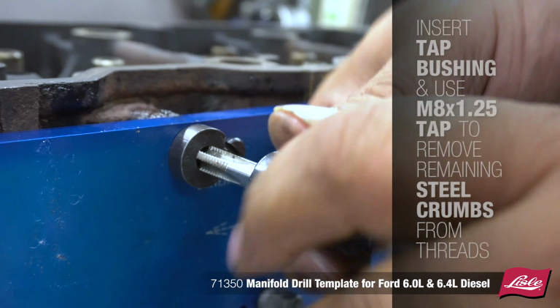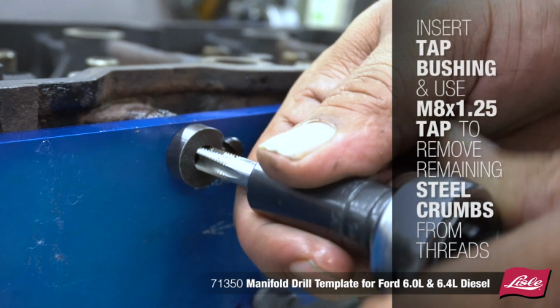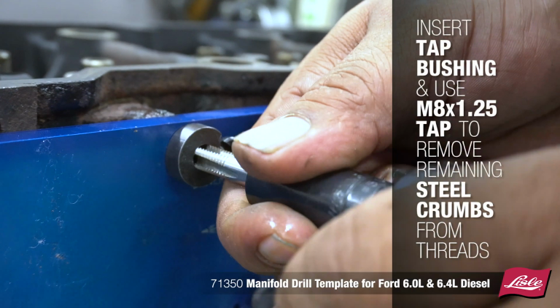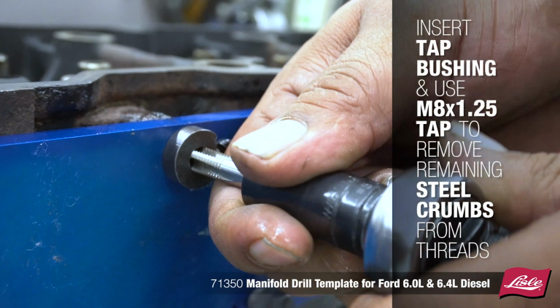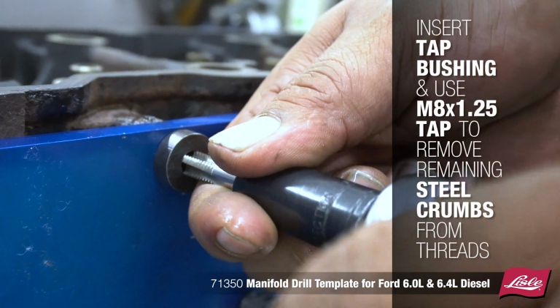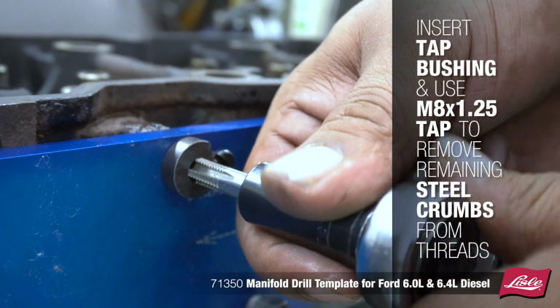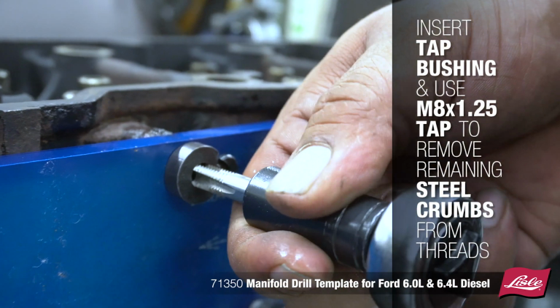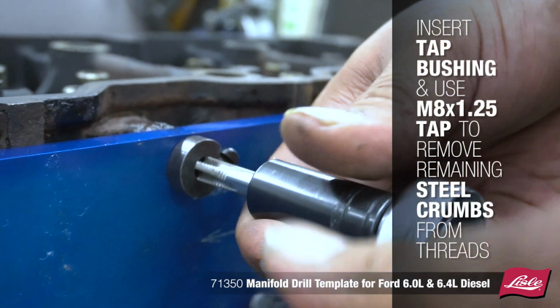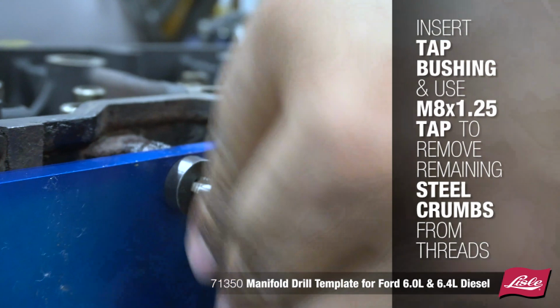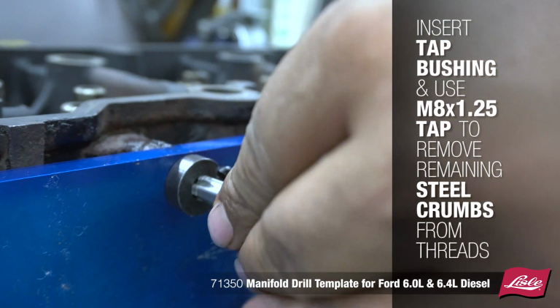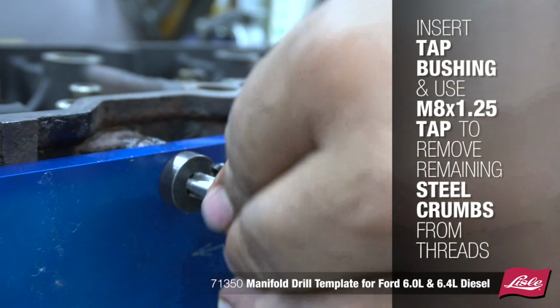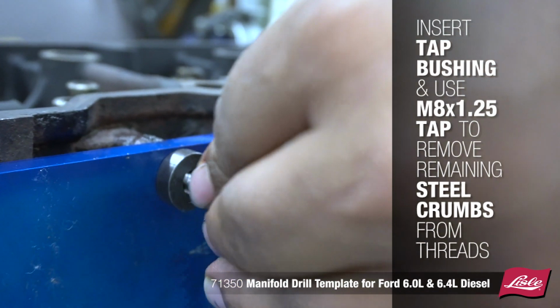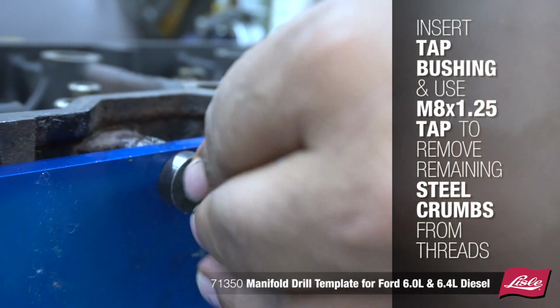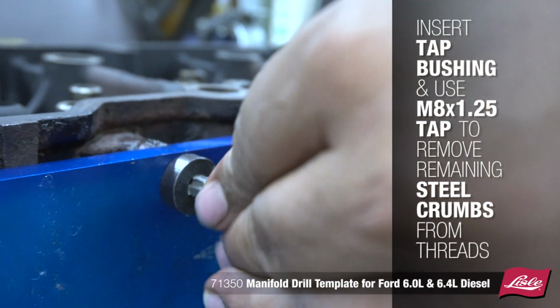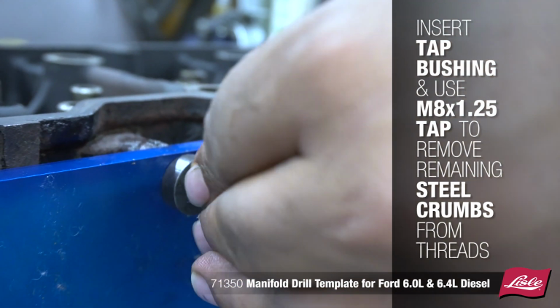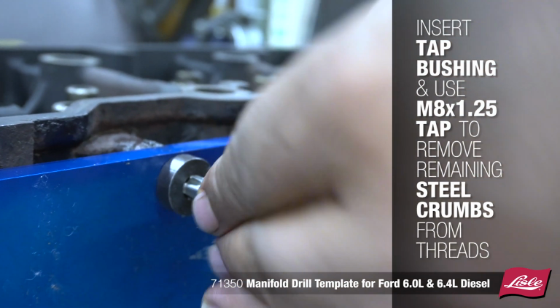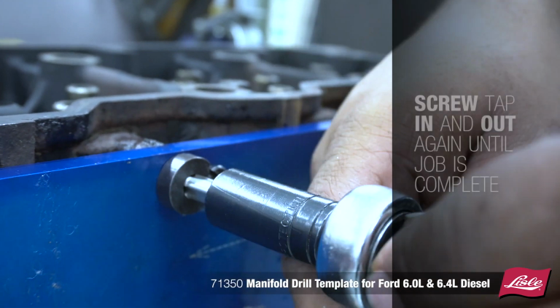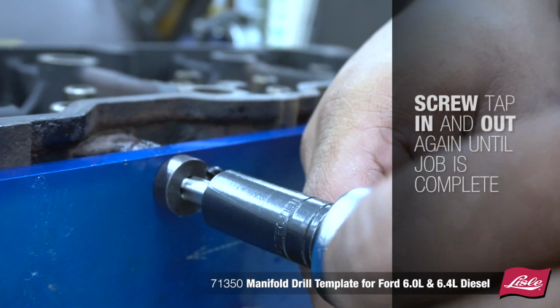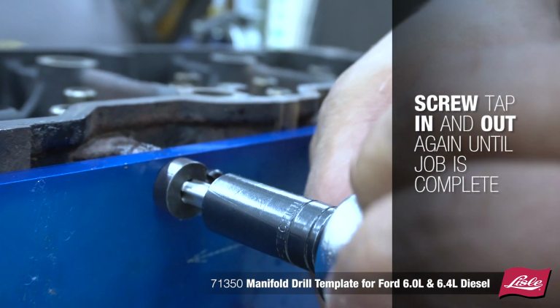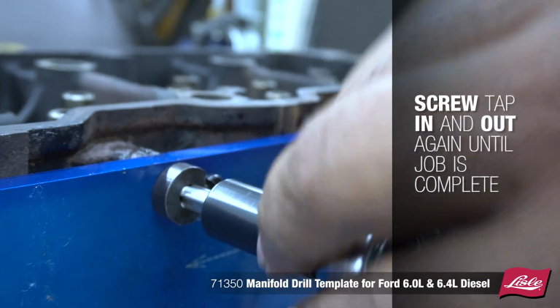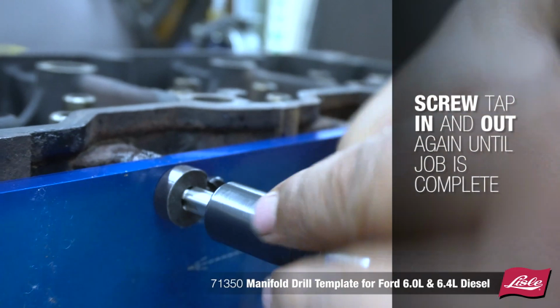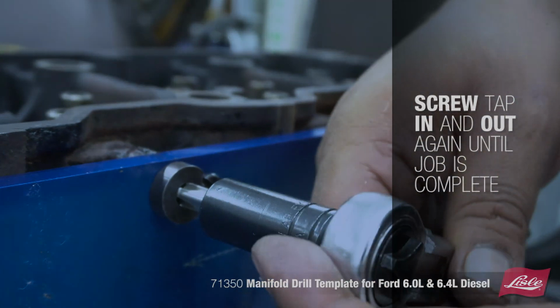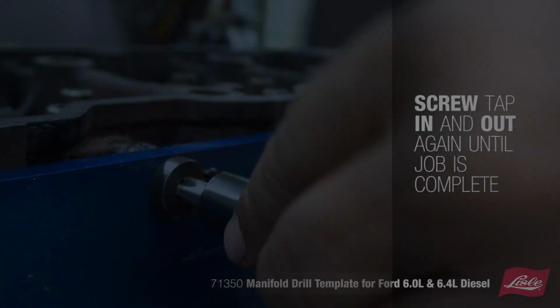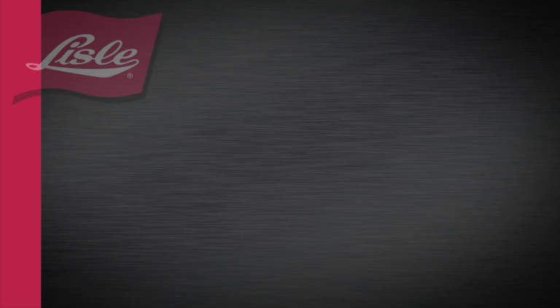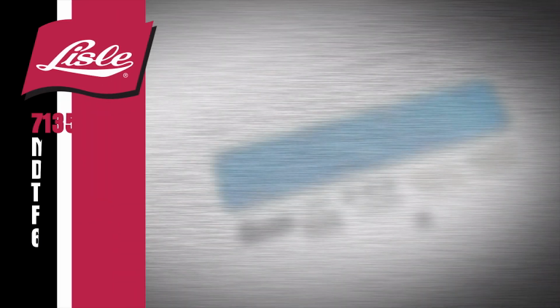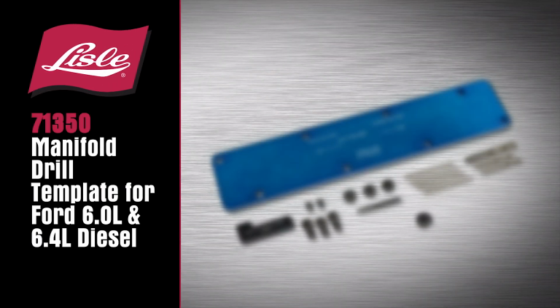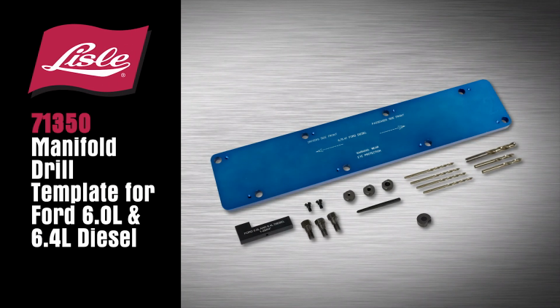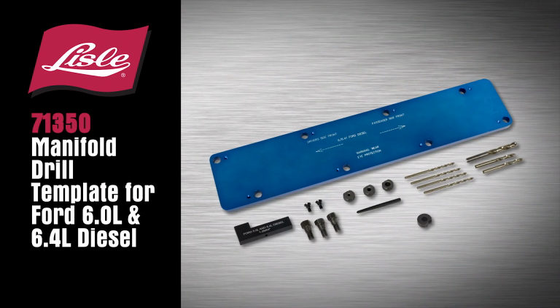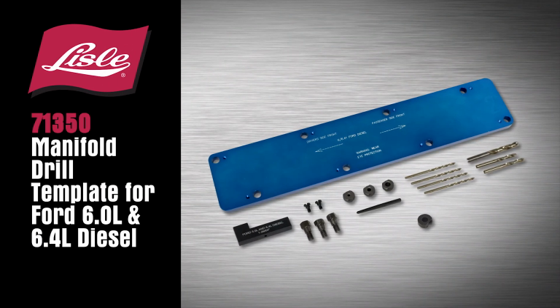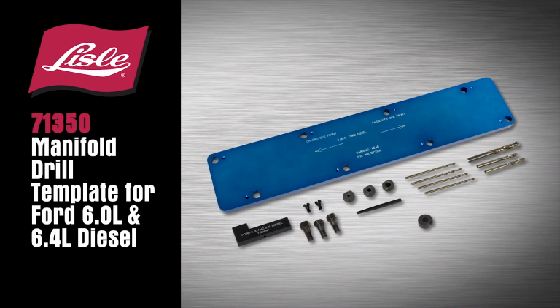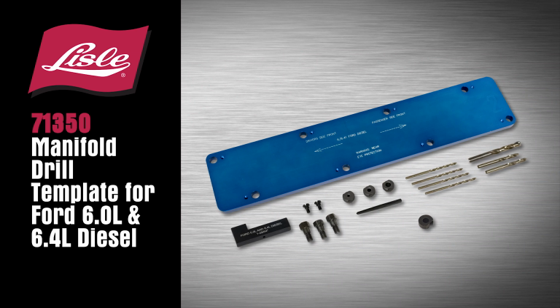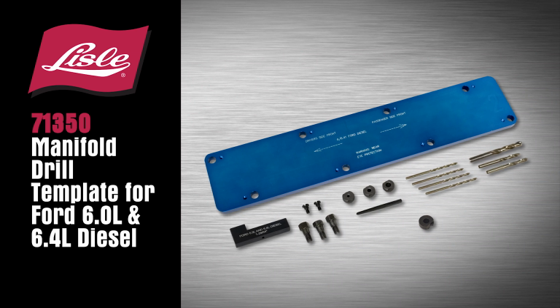Insert the tap bushing and use an M8 x 1.25 tap to remove the remaining steel from the threads. Screw the tap in and out again until the job is complete.